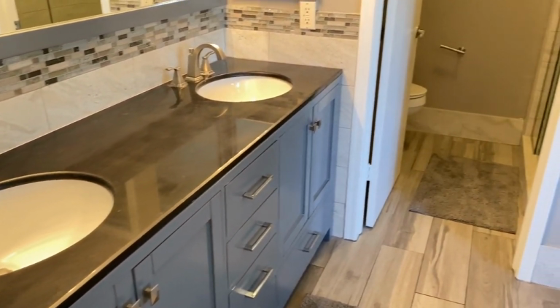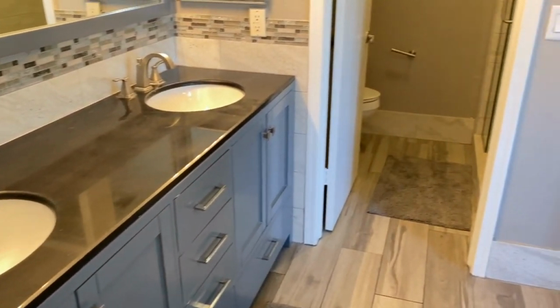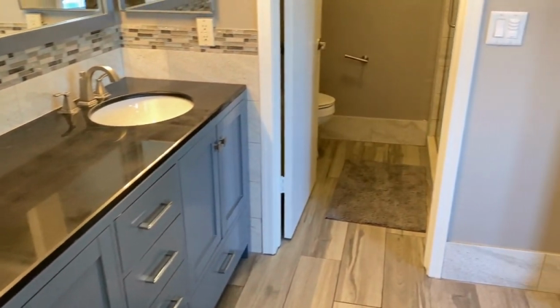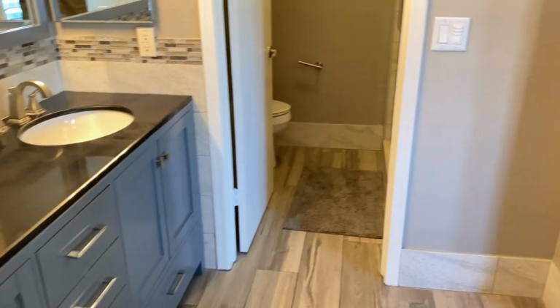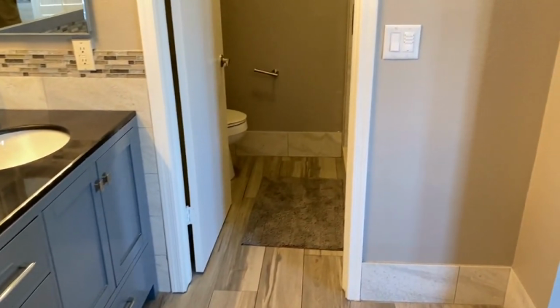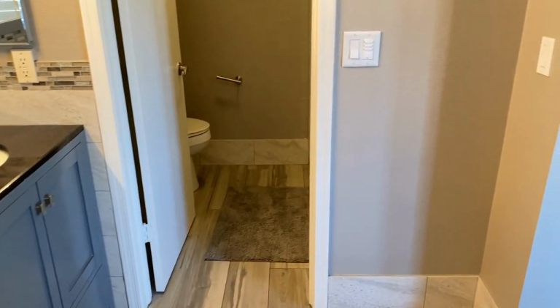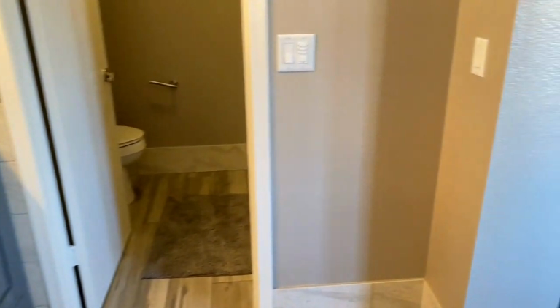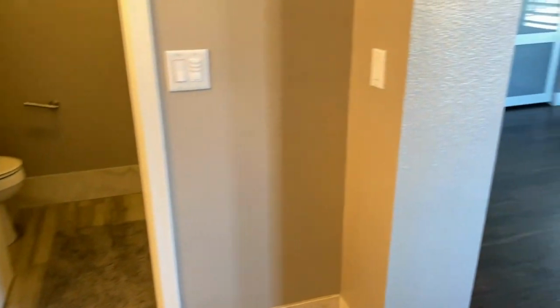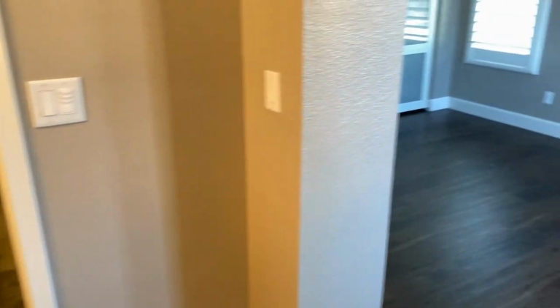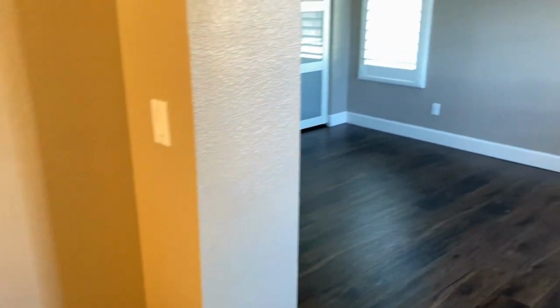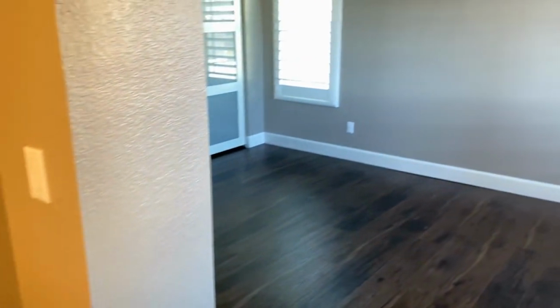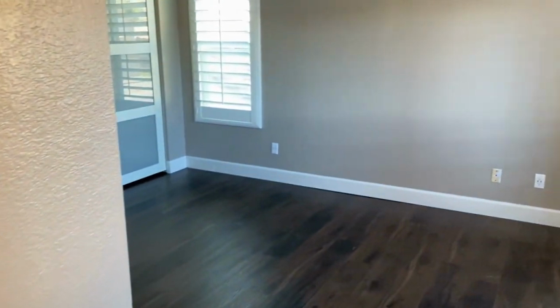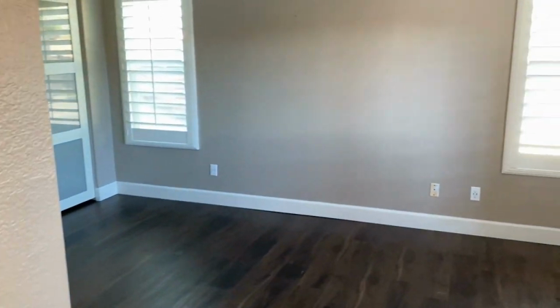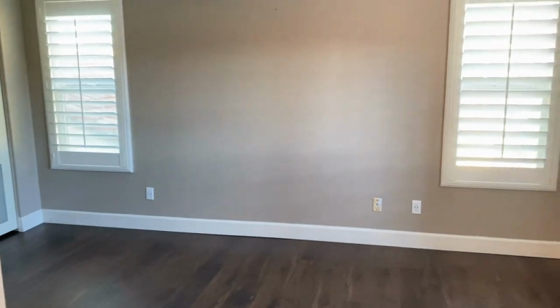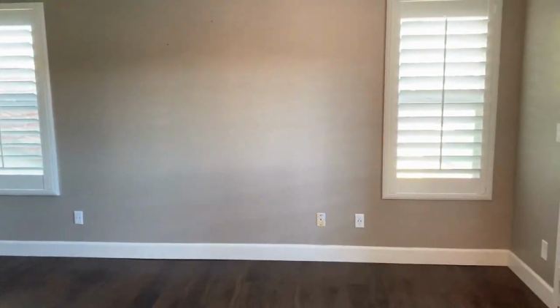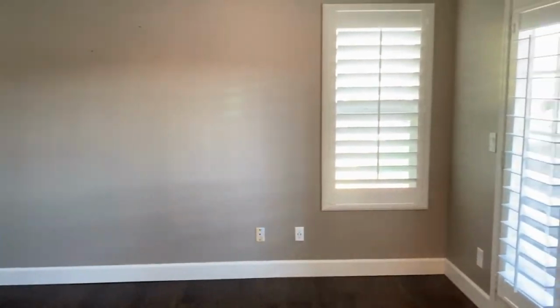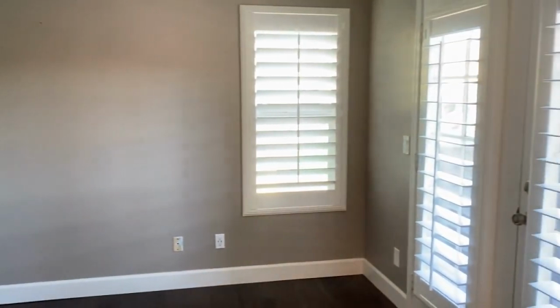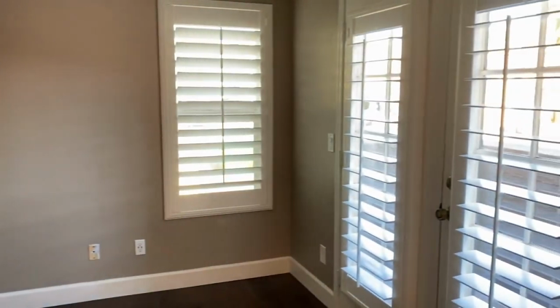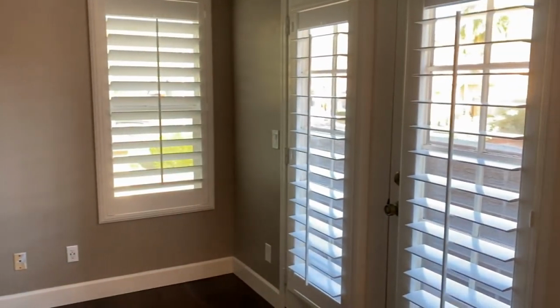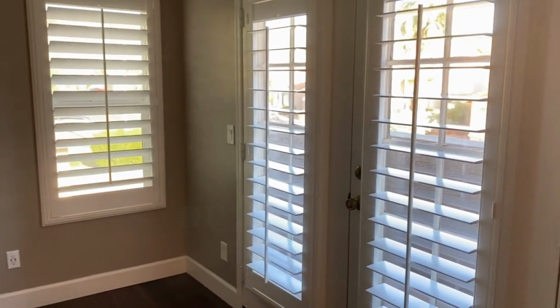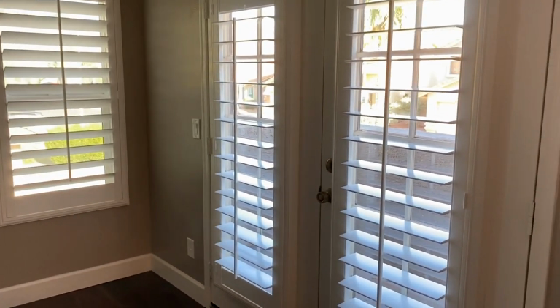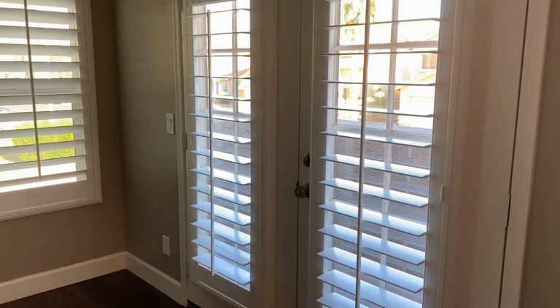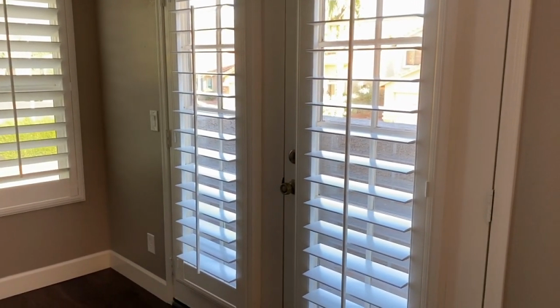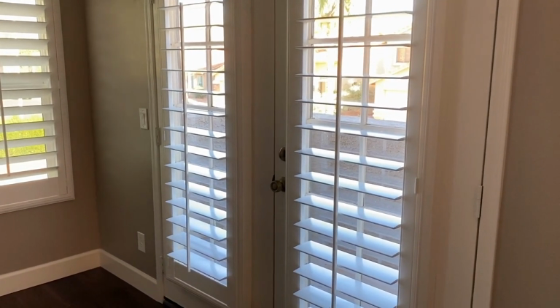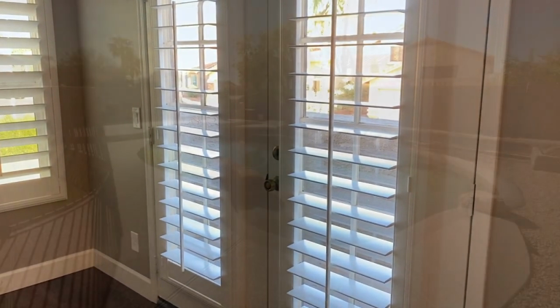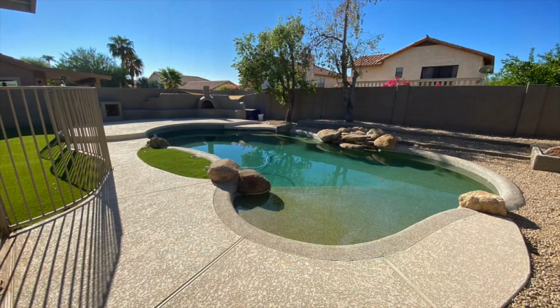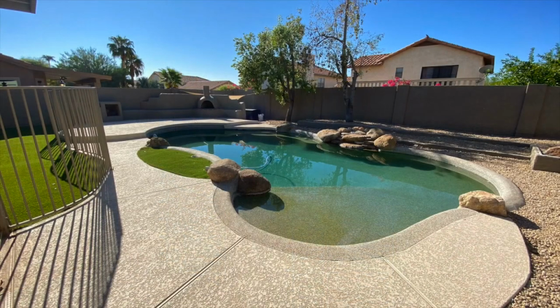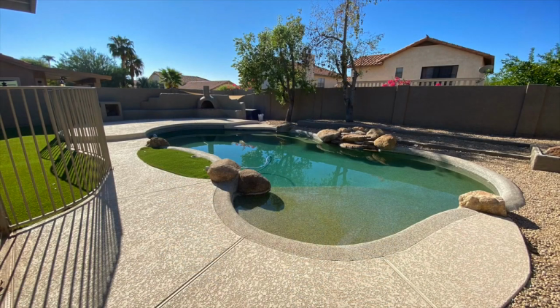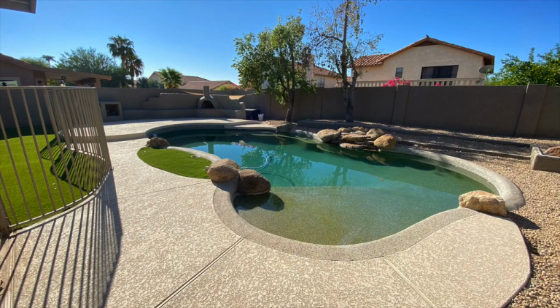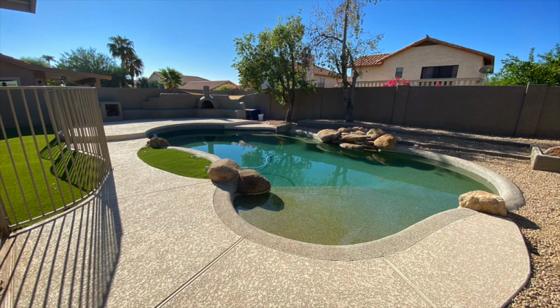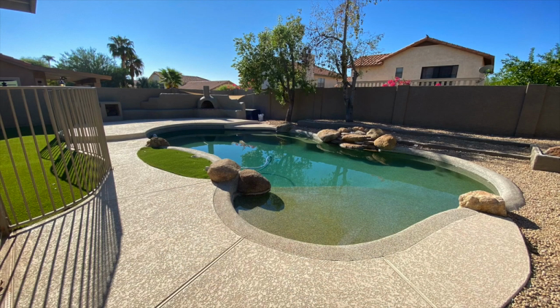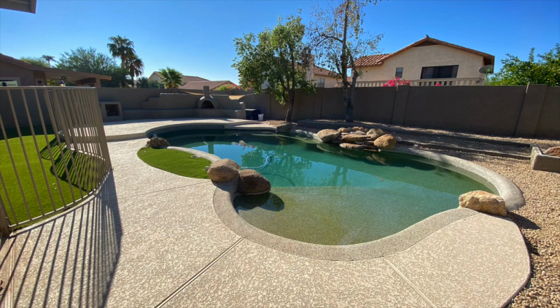We hope you've enjoyed this video tour. For more information, please visit our website at www.LeaseAZ.com, schedule a self-guided tour, and fill out an application. Thanks for watching.